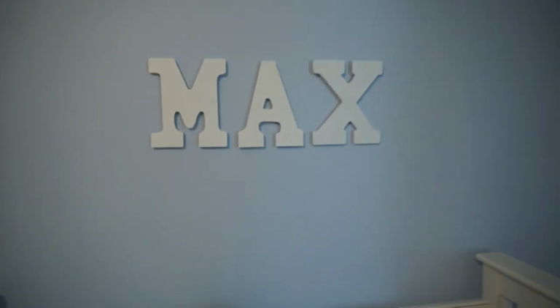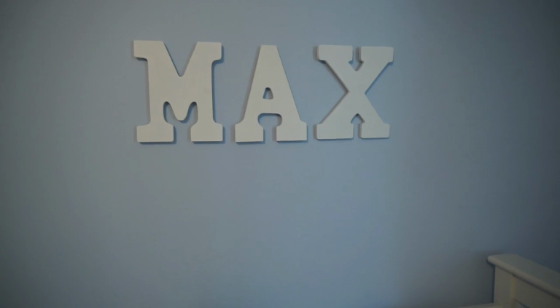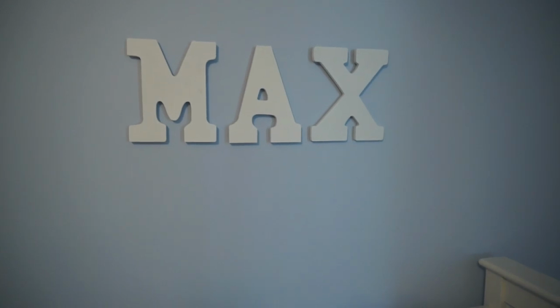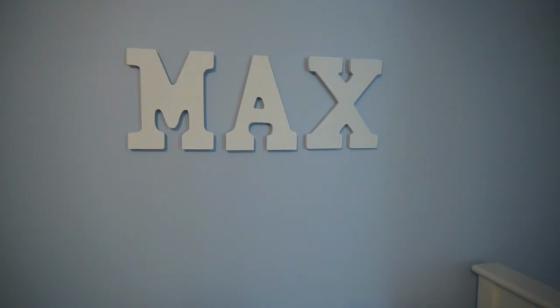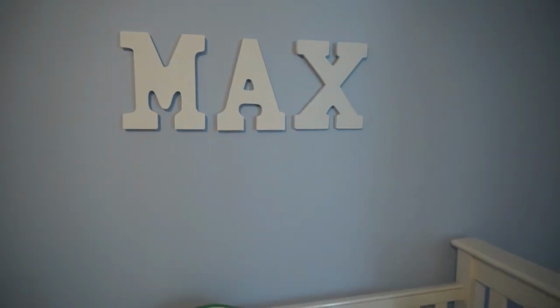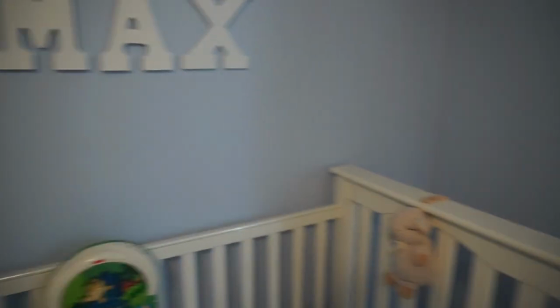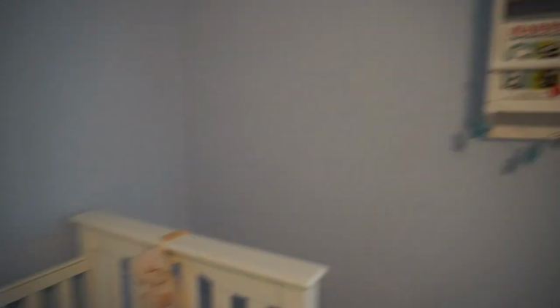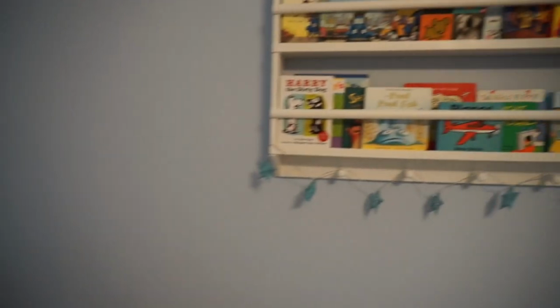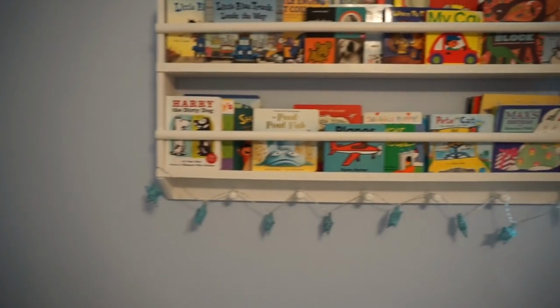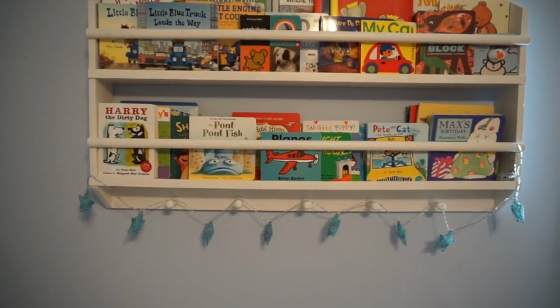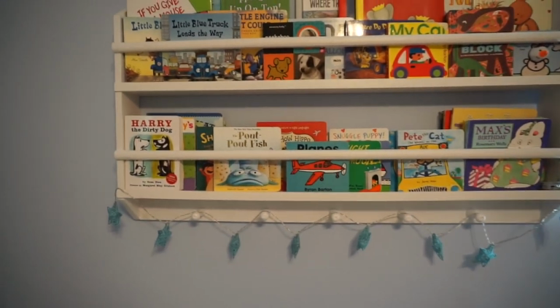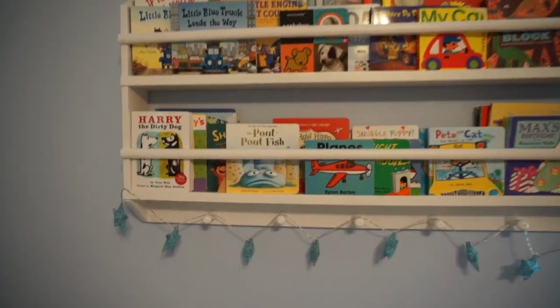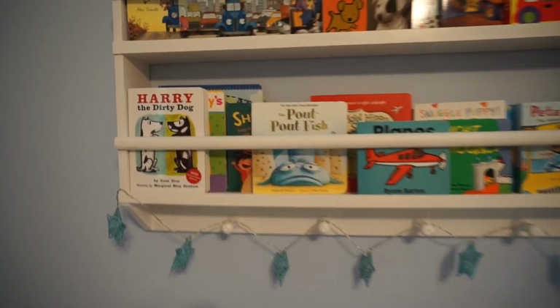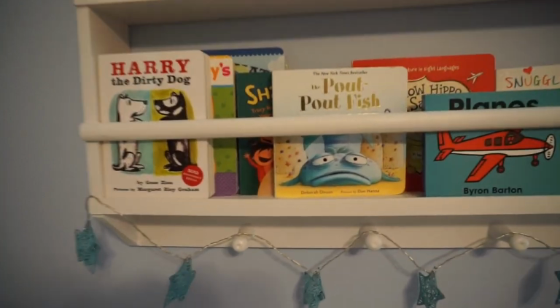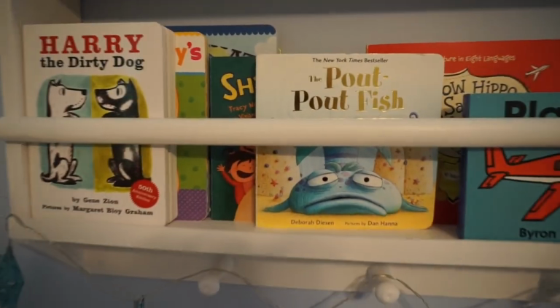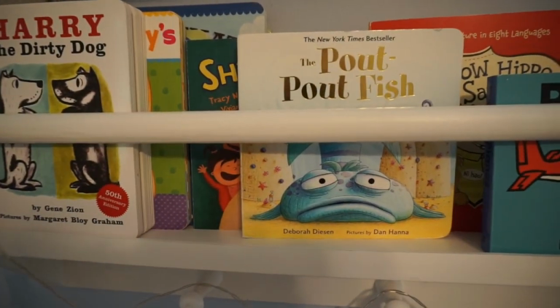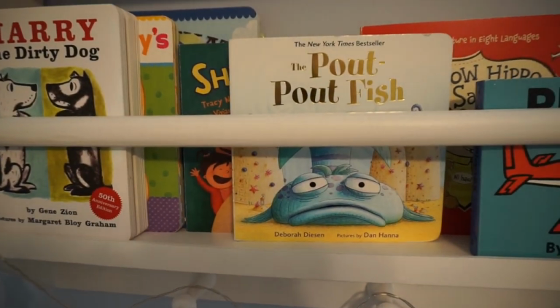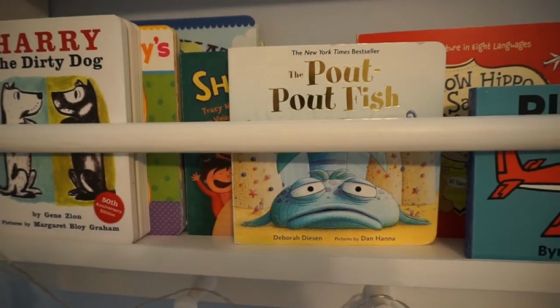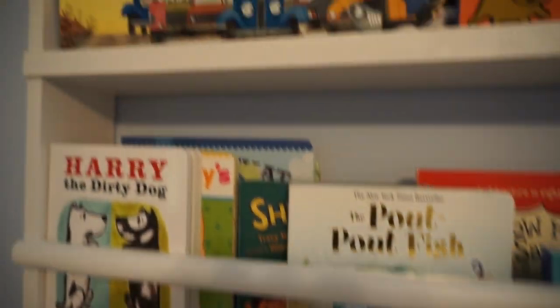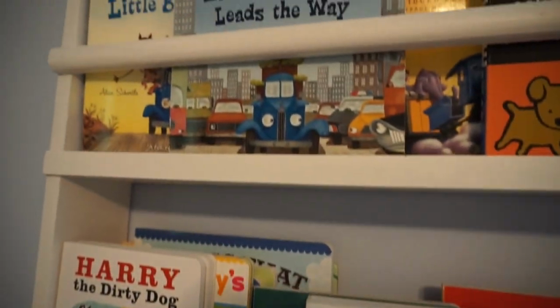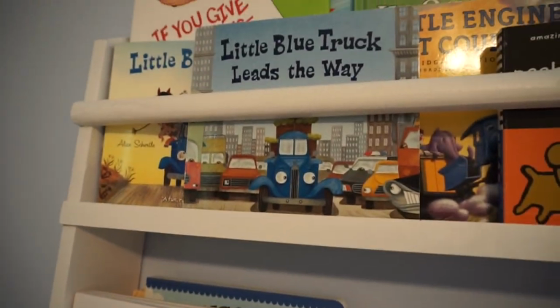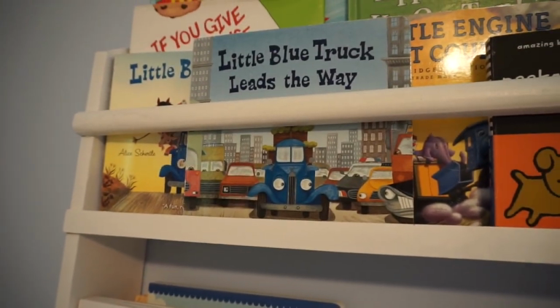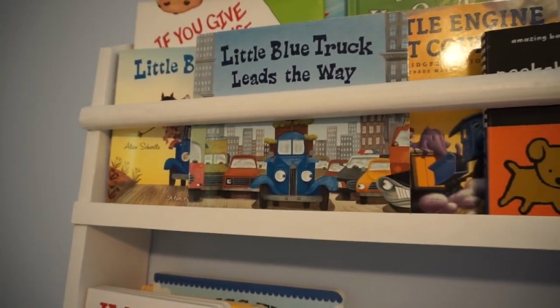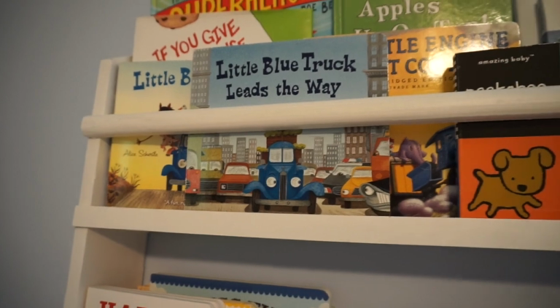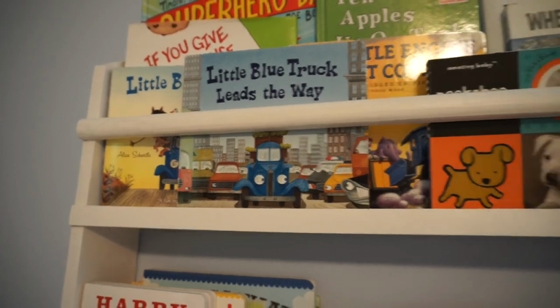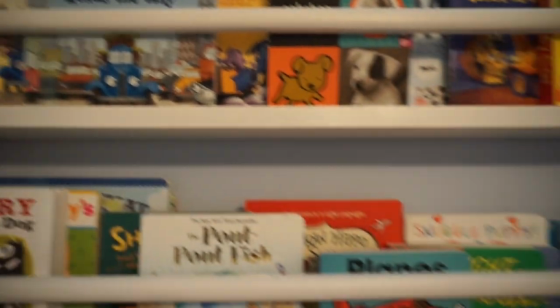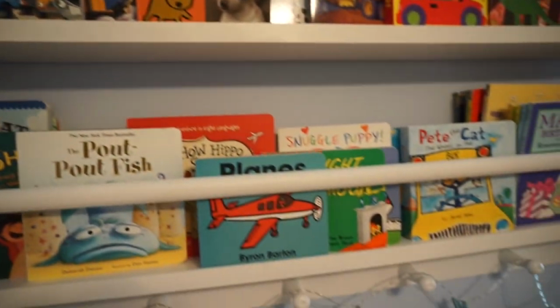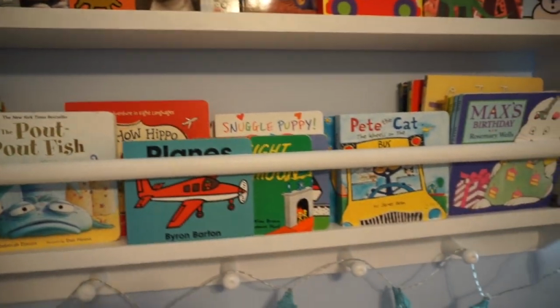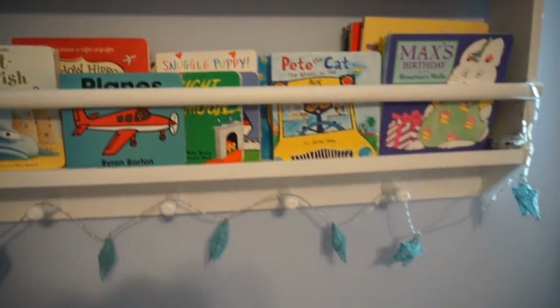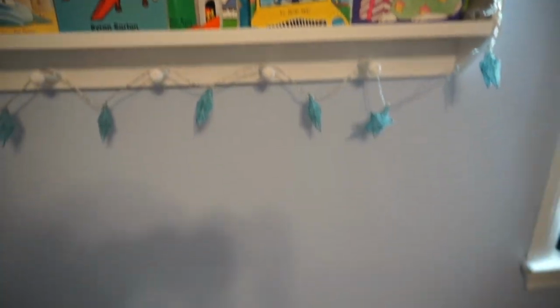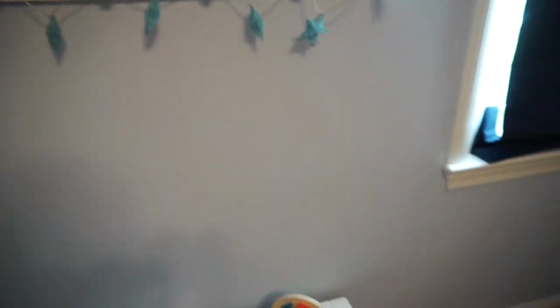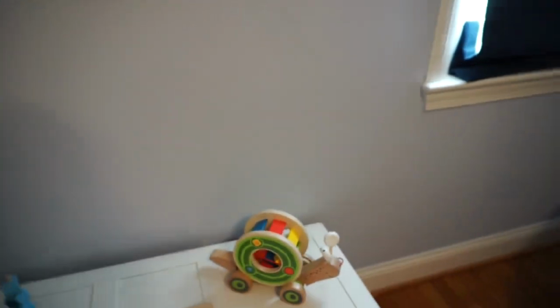I just got those letters from Michaels, actually super cheap. This was a more expensive piece in the nursery — it's from Restoration Hardware and it's a little bookshelf with all his favorite books. This is one aspect of the nursery we are not minimalists in, and that's books.